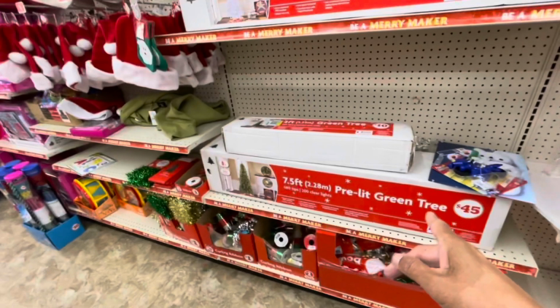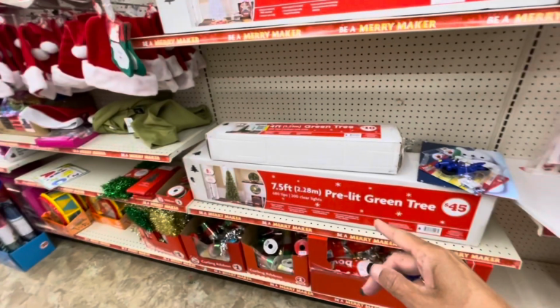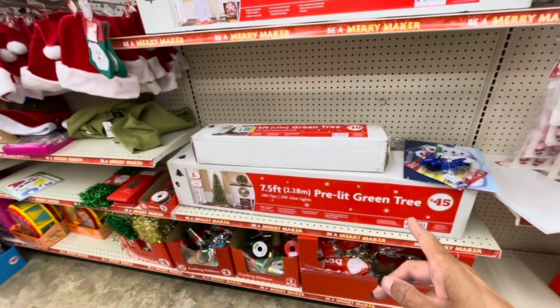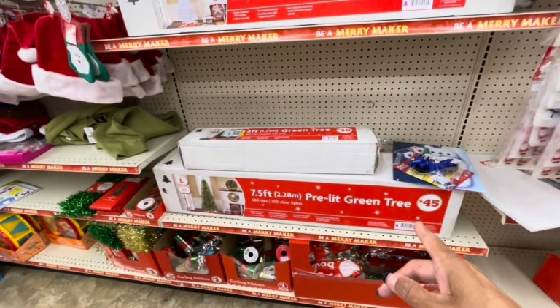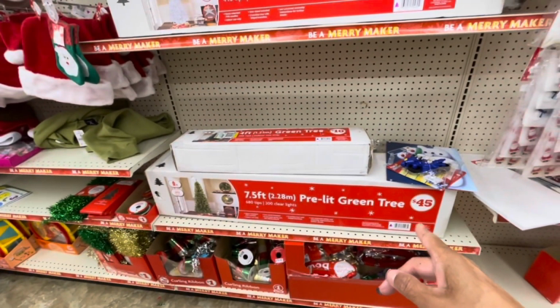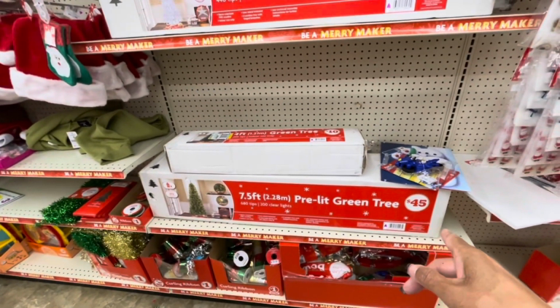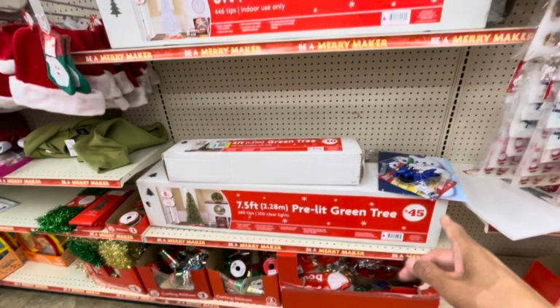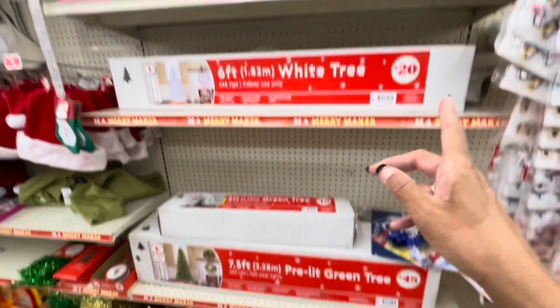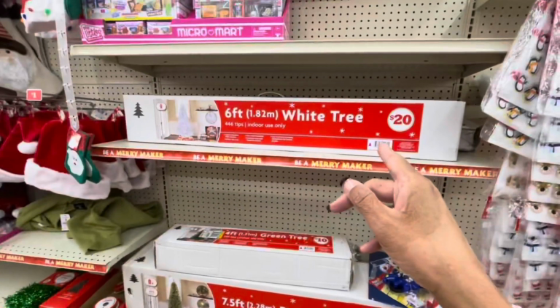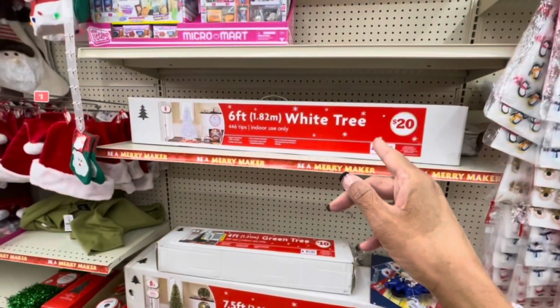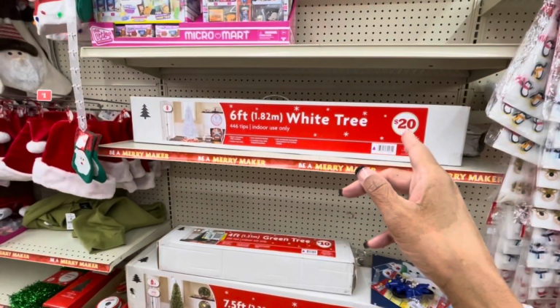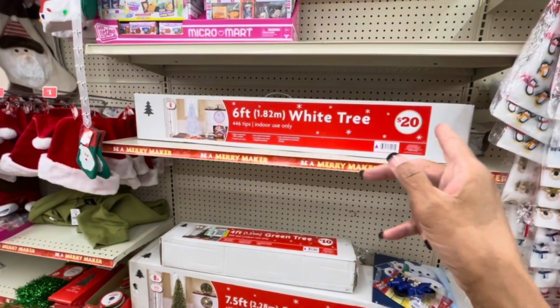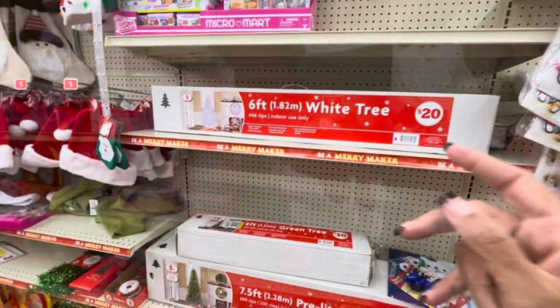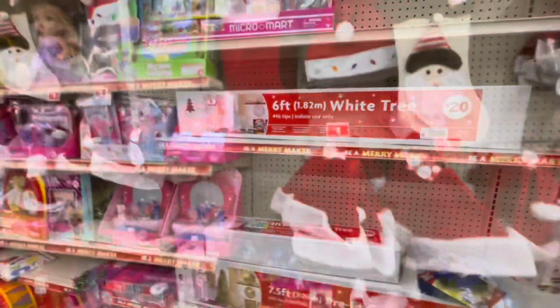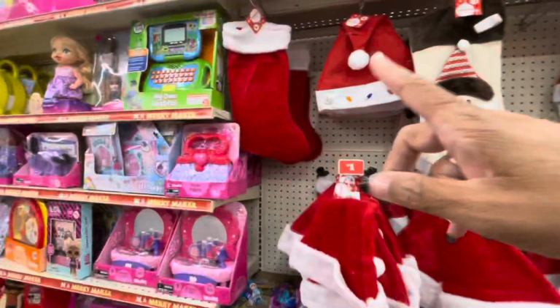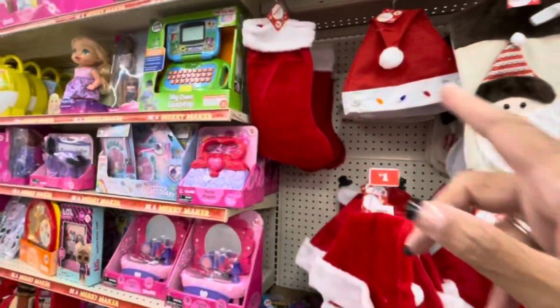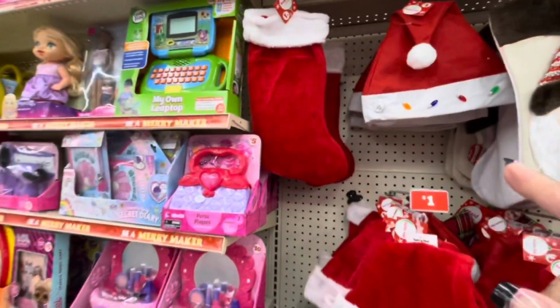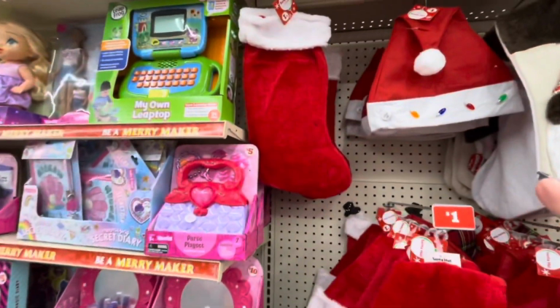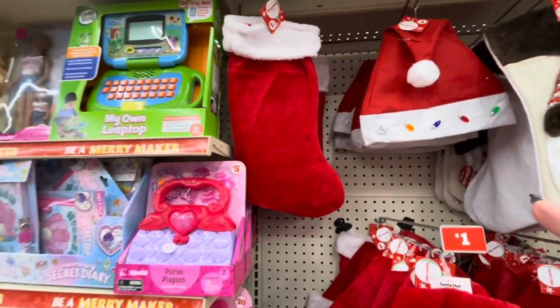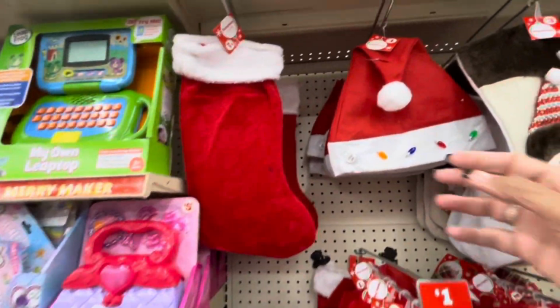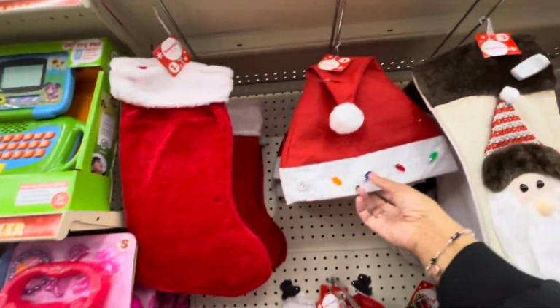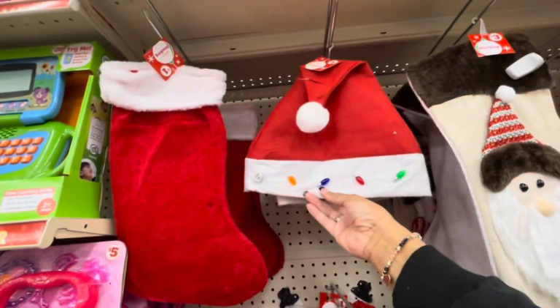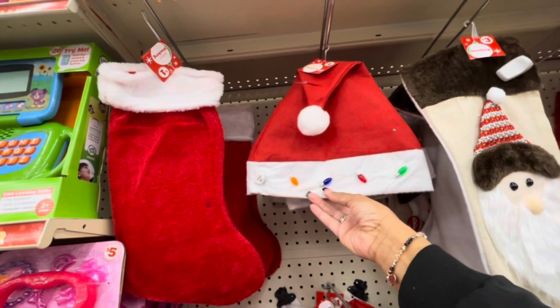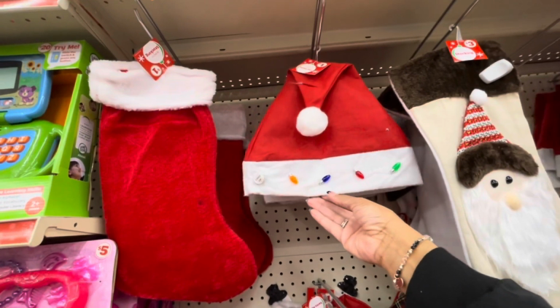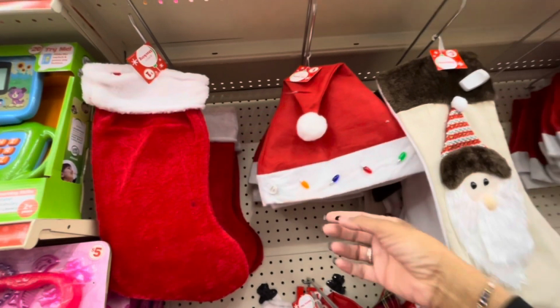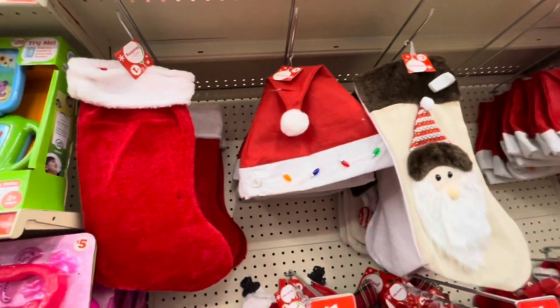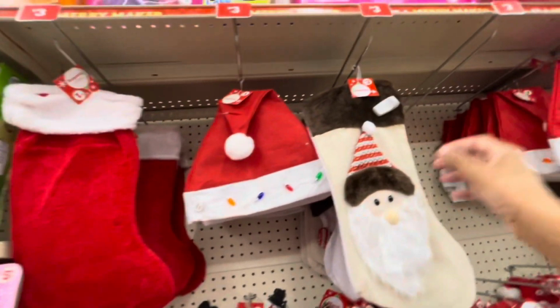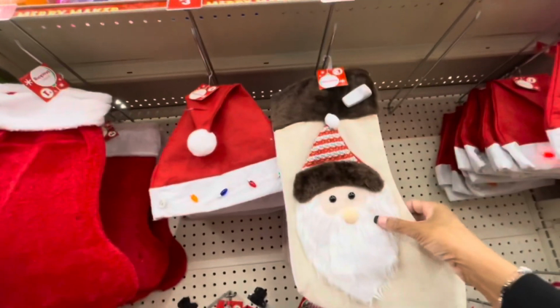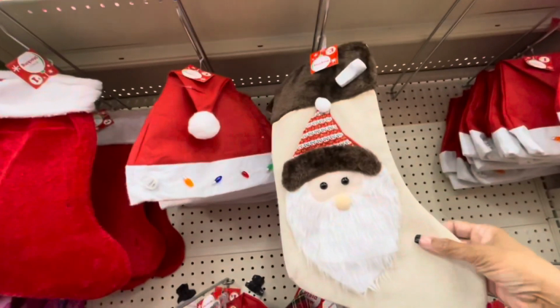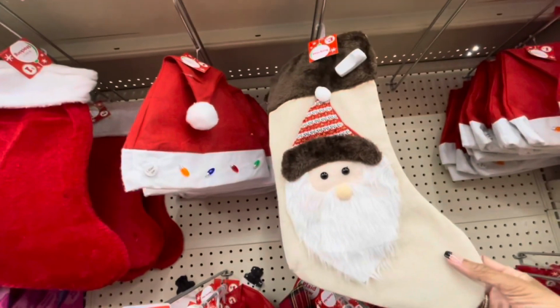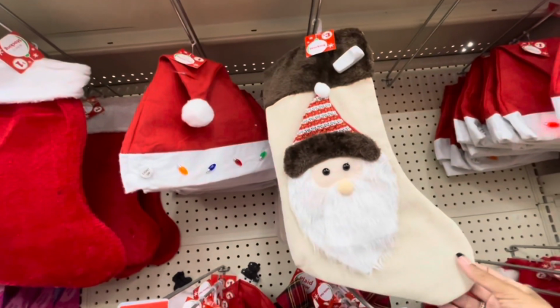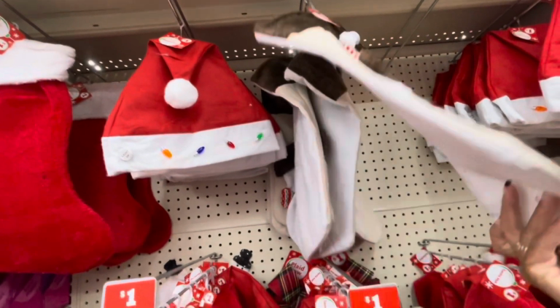They still have some of the pre-lit green trees — they're 7.5 foot for $45. And they have a 6-foot white tree for $20. So they have some stockings up here. All of their stockings are $3. Here is the LED Santa hat for a dollar.